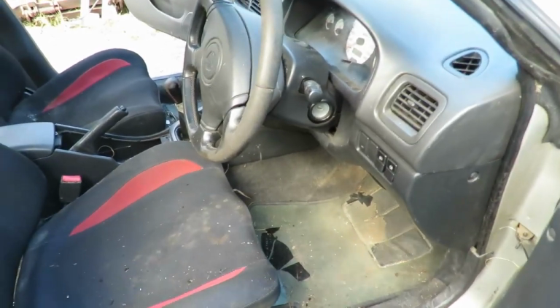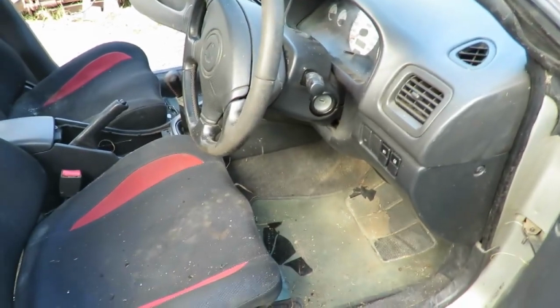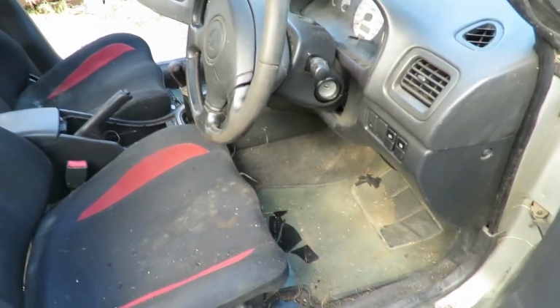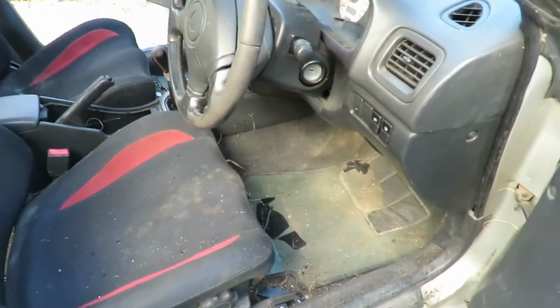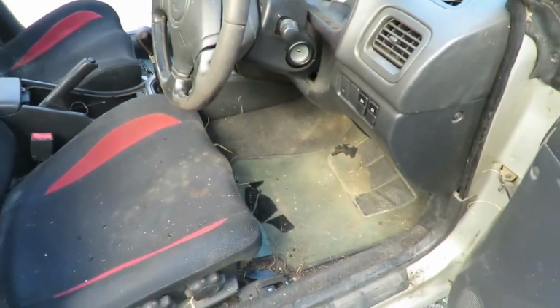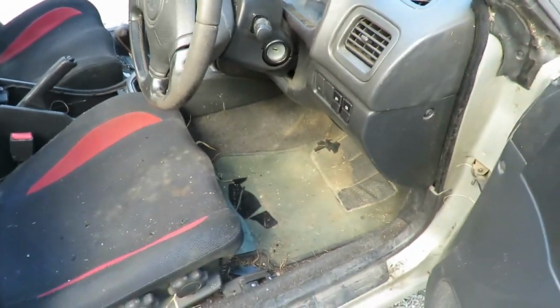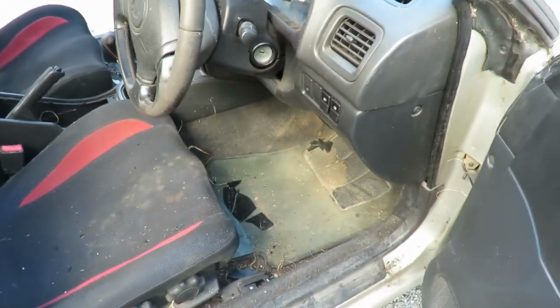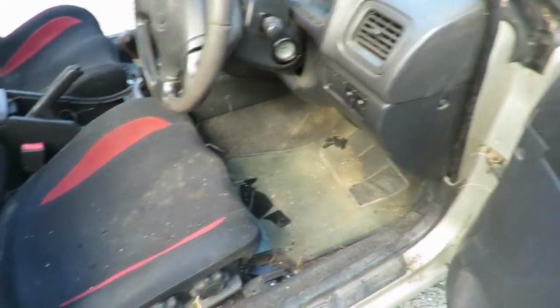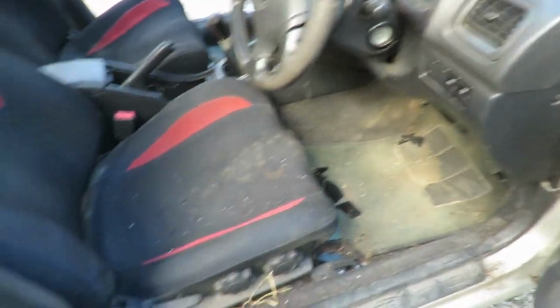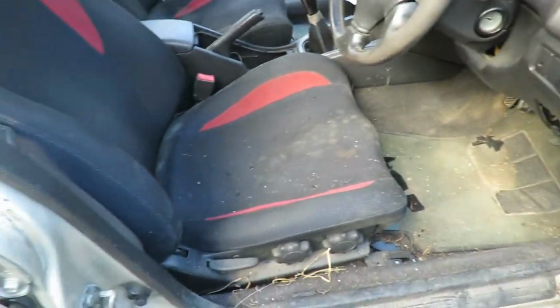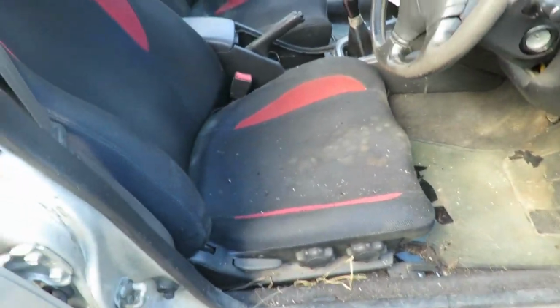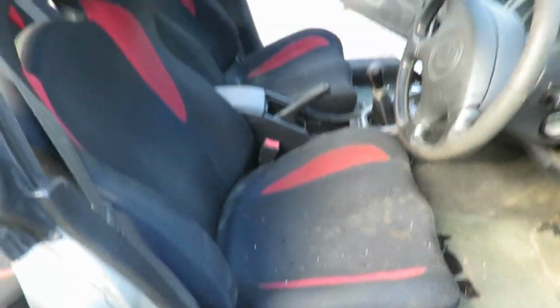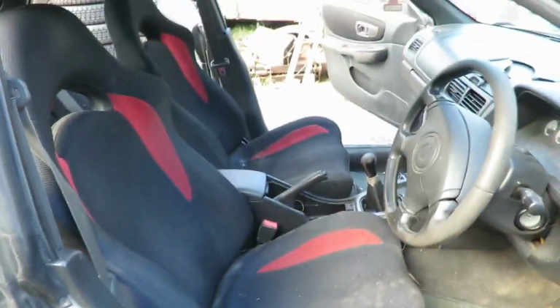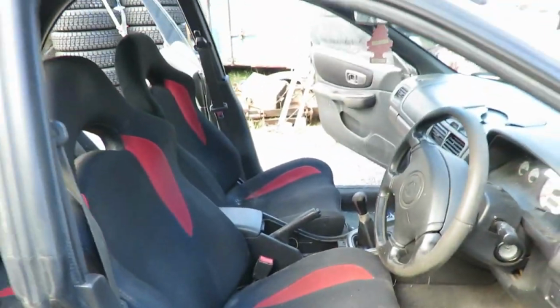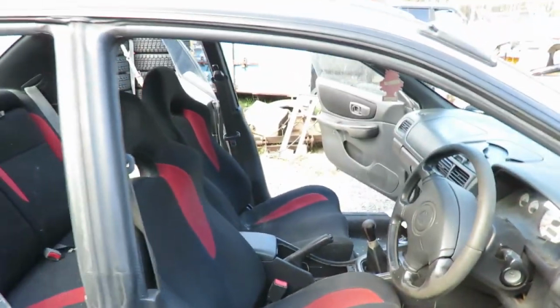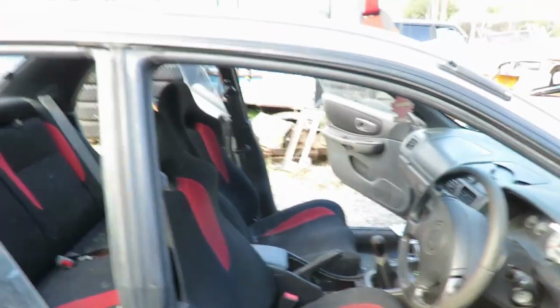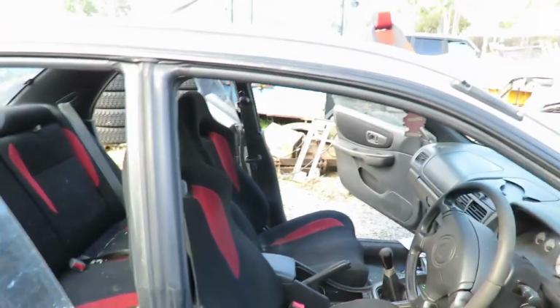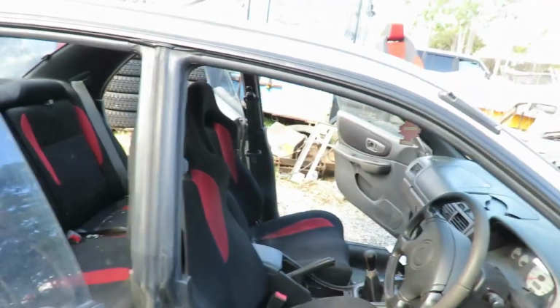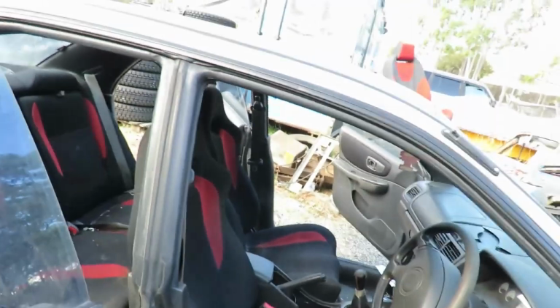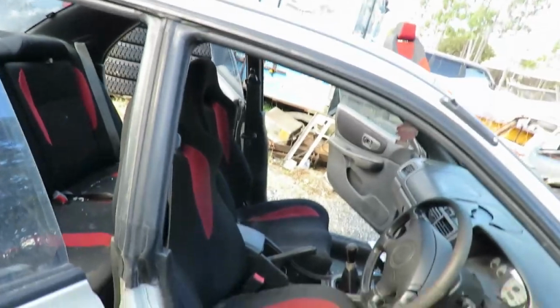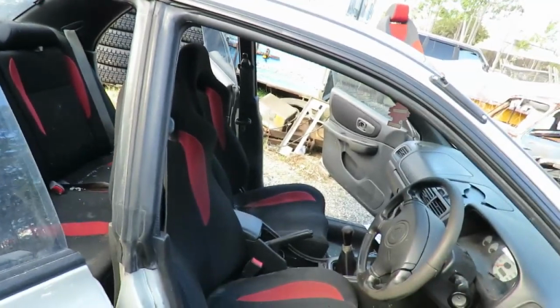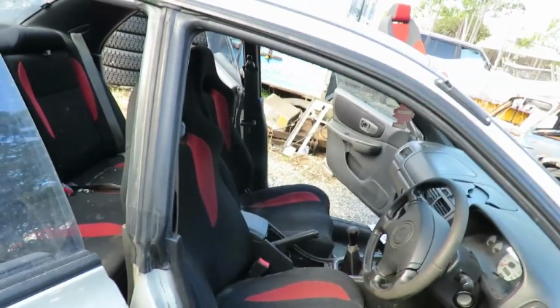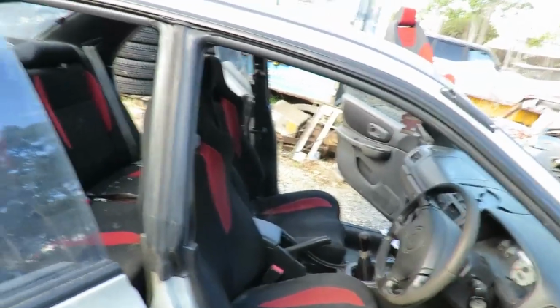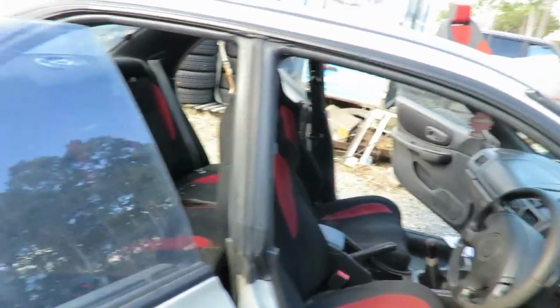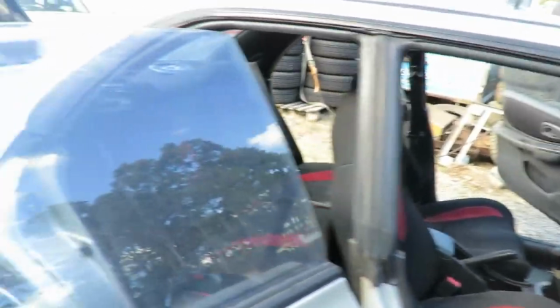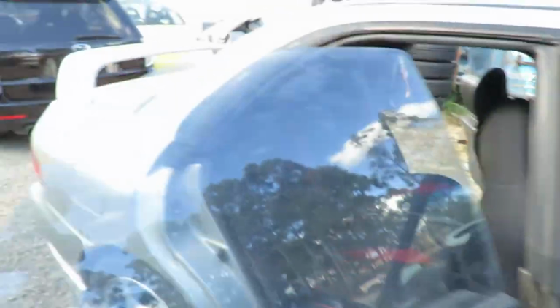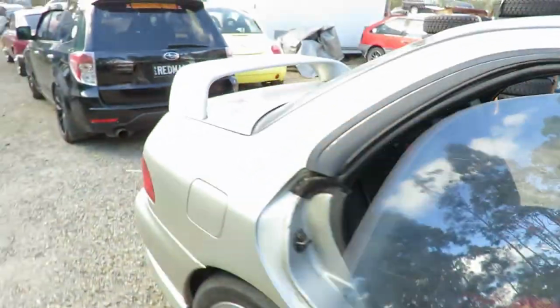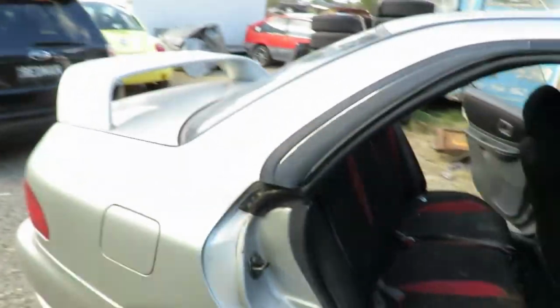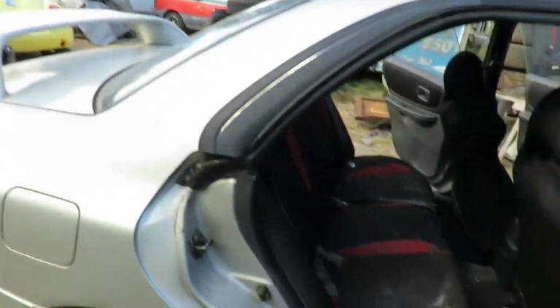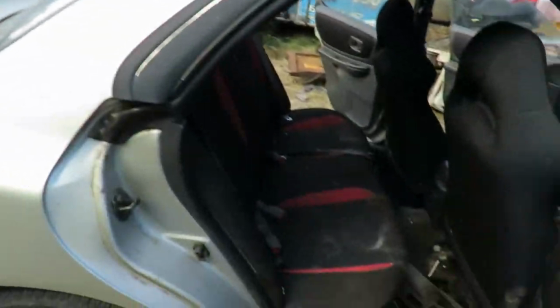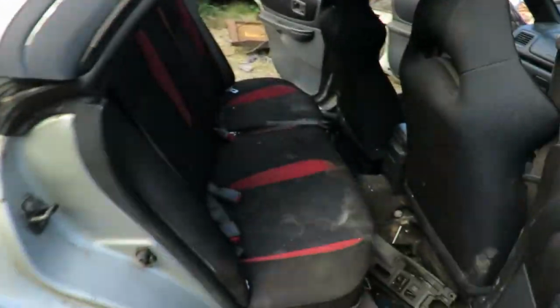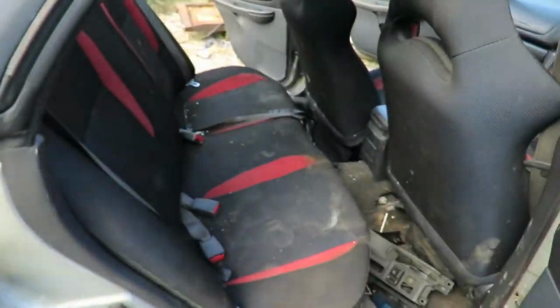It's still got original mats and everything which is great. Clean the carpet, put the dash together. Should be mint. Anyway, let's get them out and get them clean.